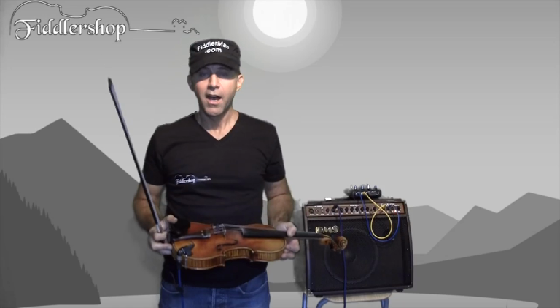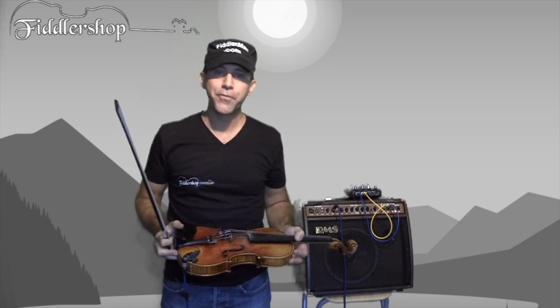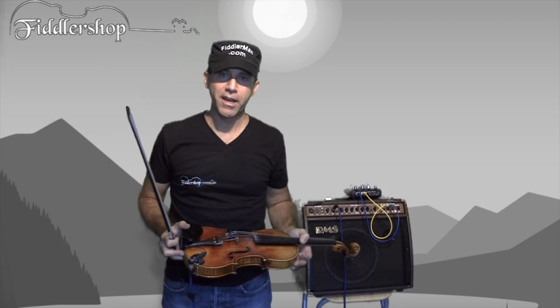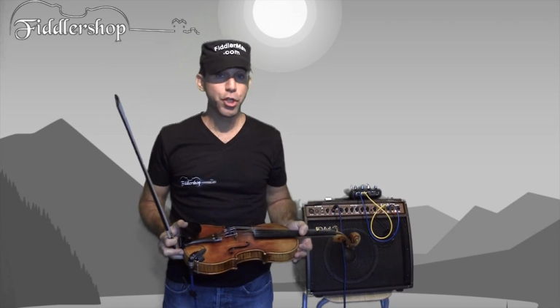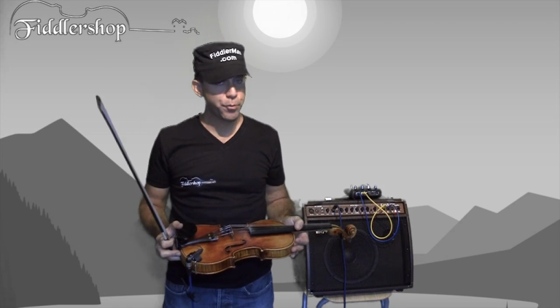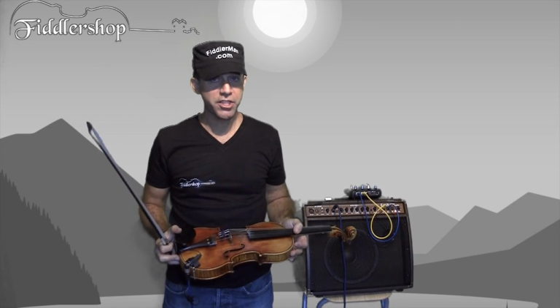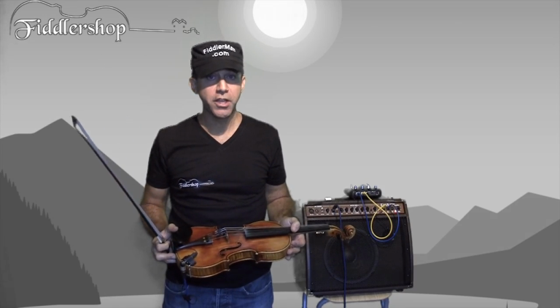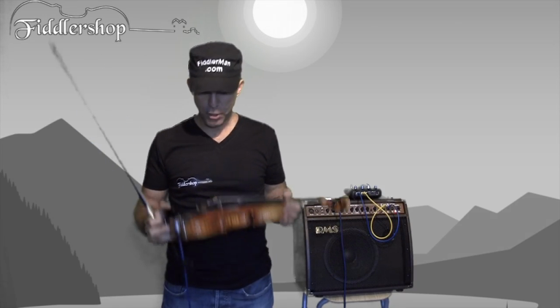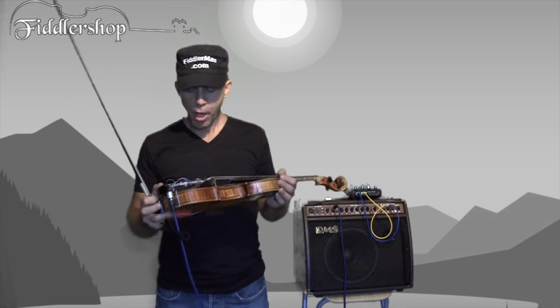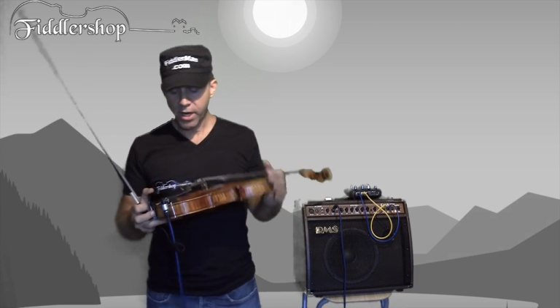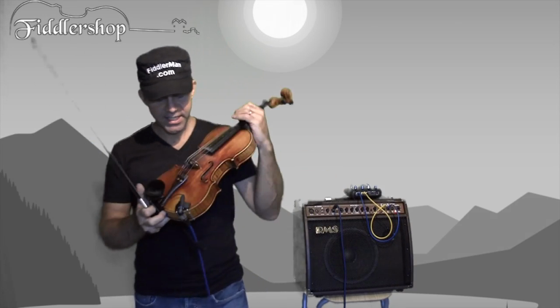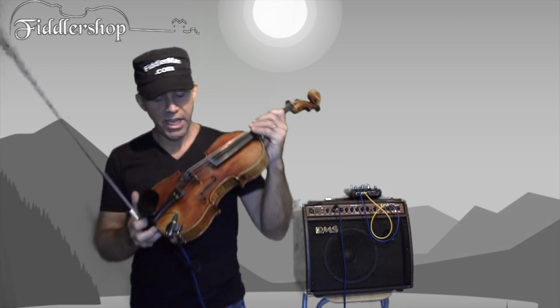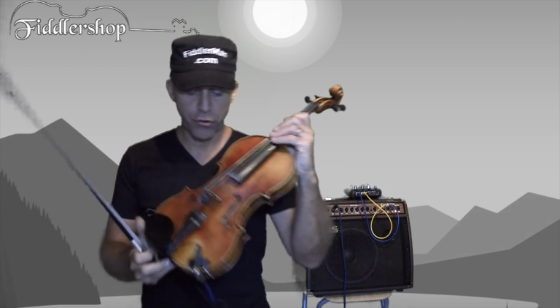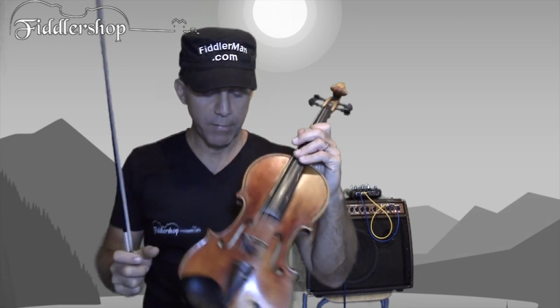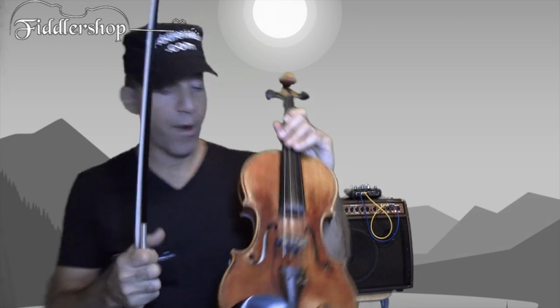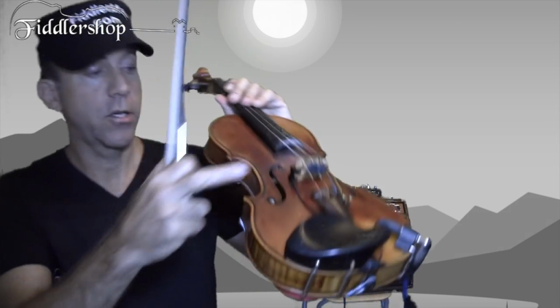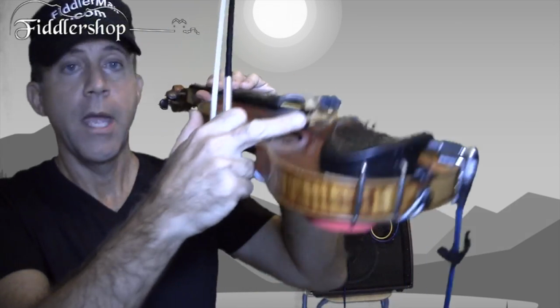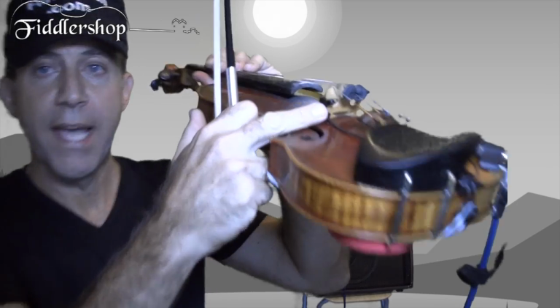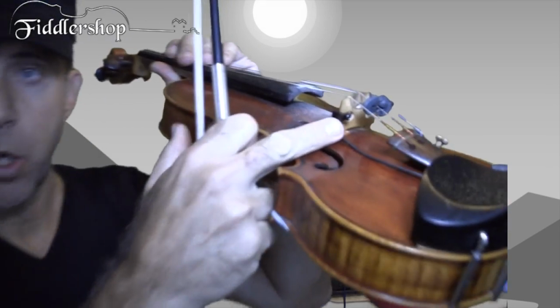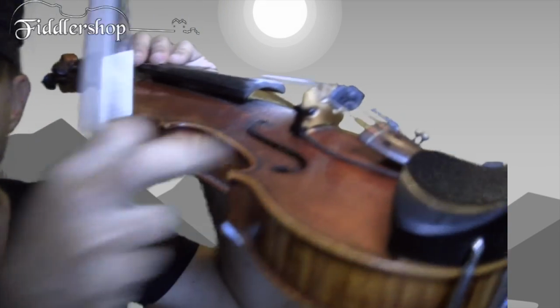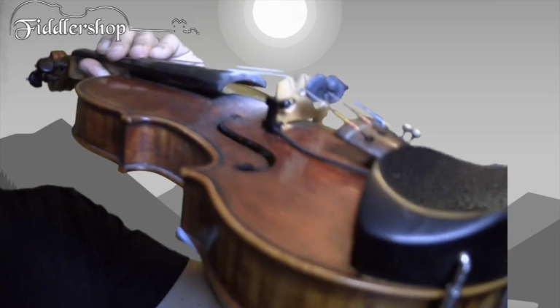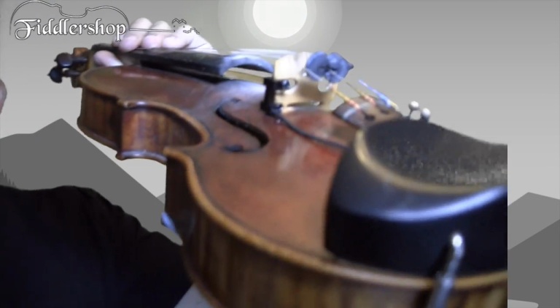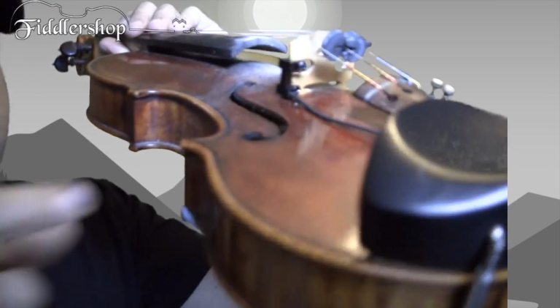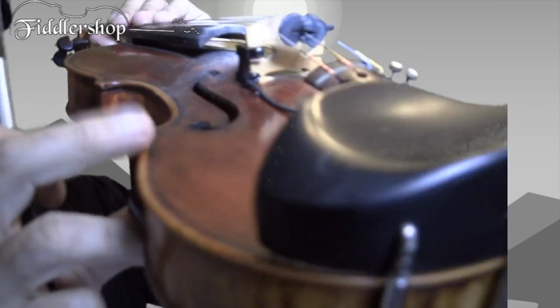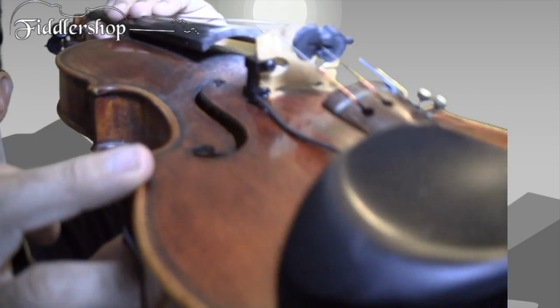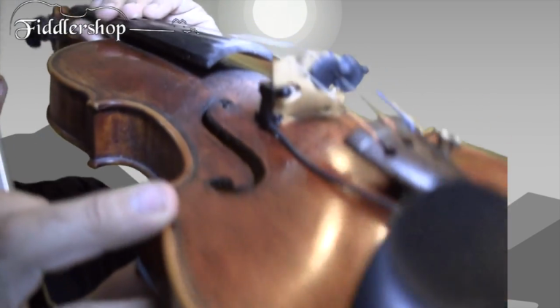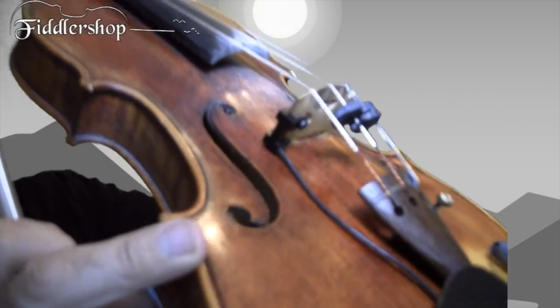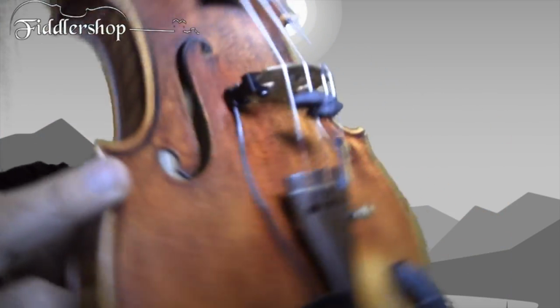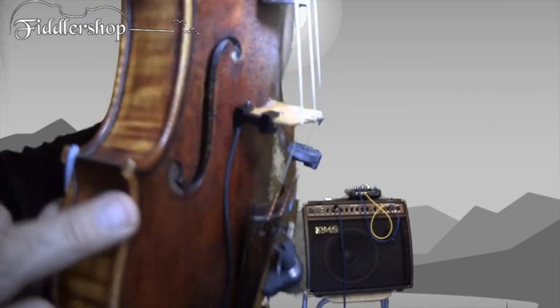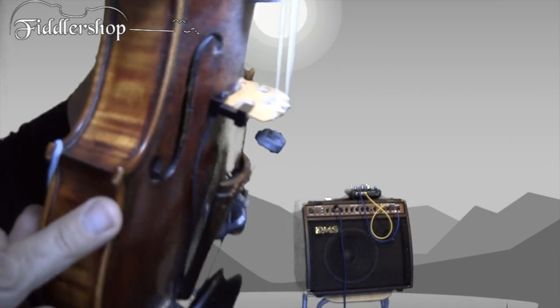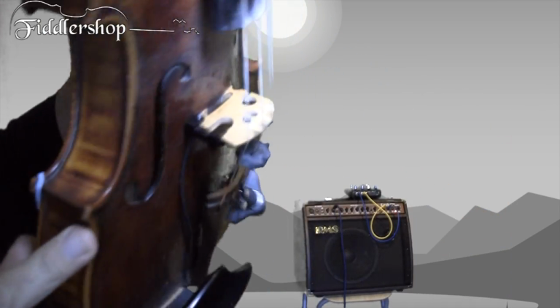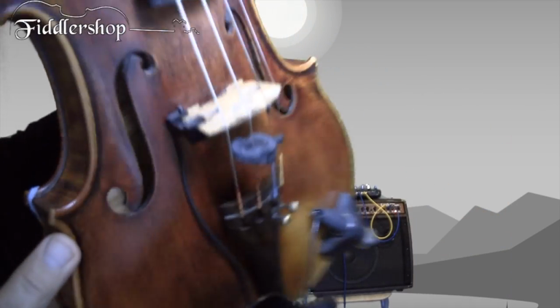Hi, I'm FiddlerMan, and I want to show you two products that you can get at FiddlerShop. One is this extremely practical clamp-on piezo pickup.